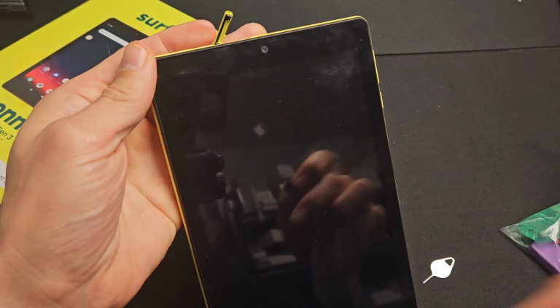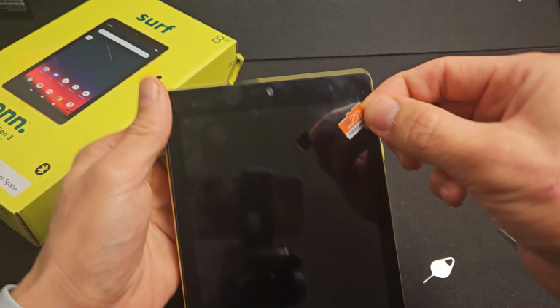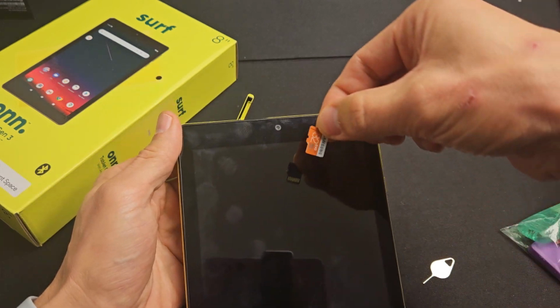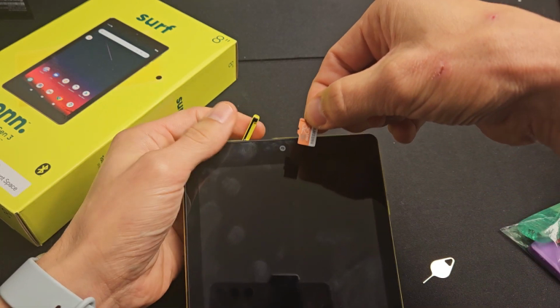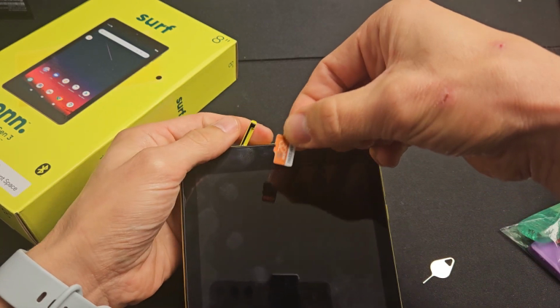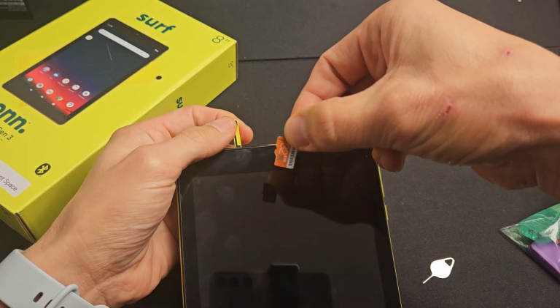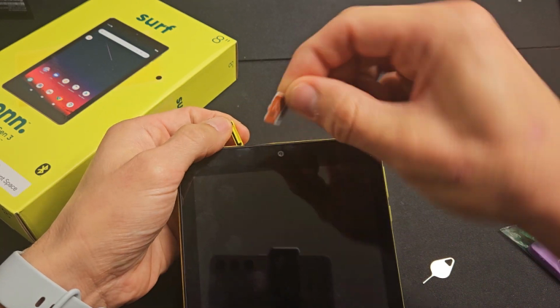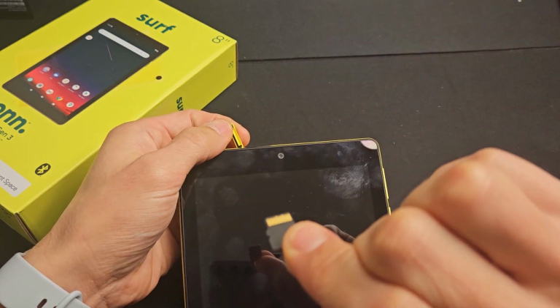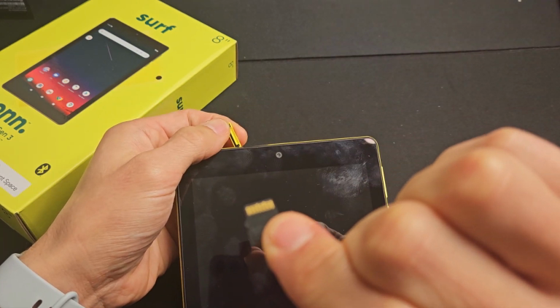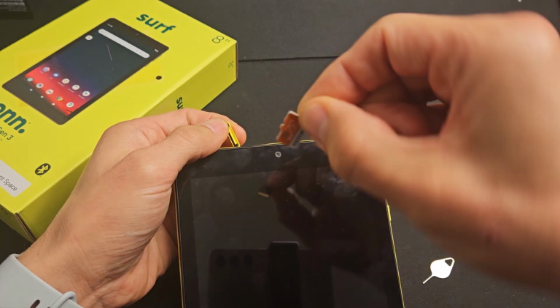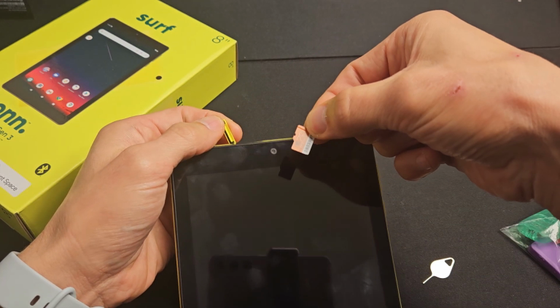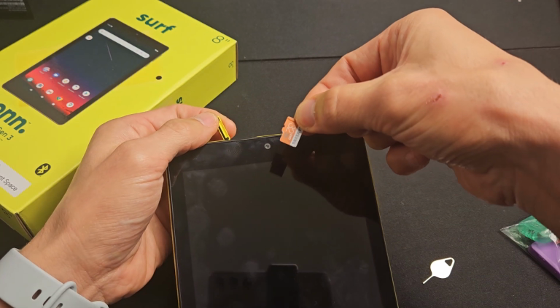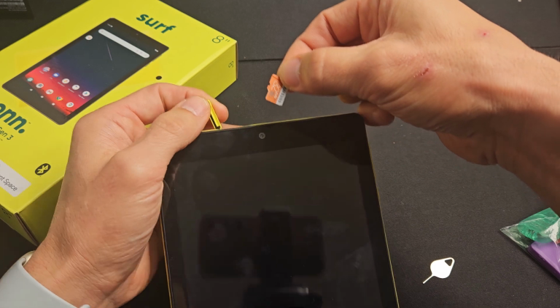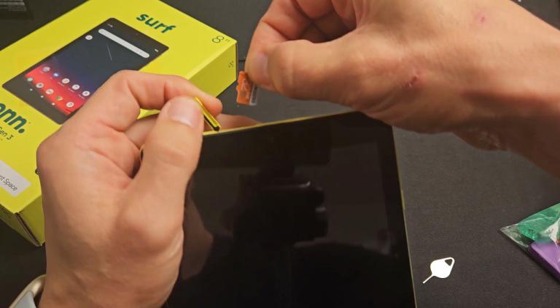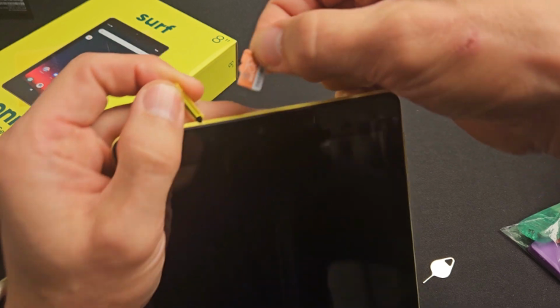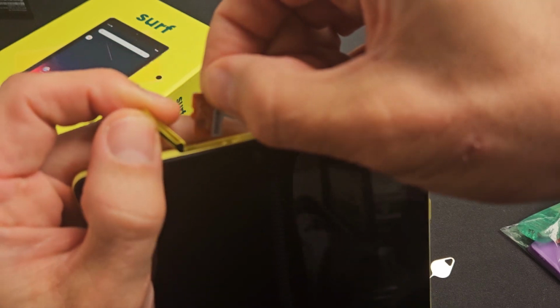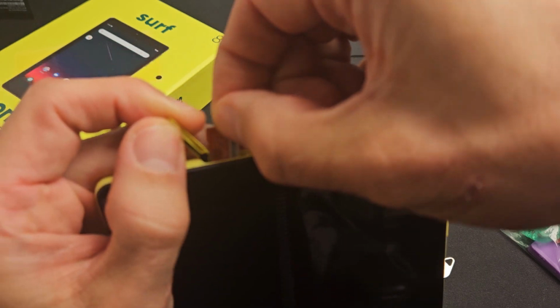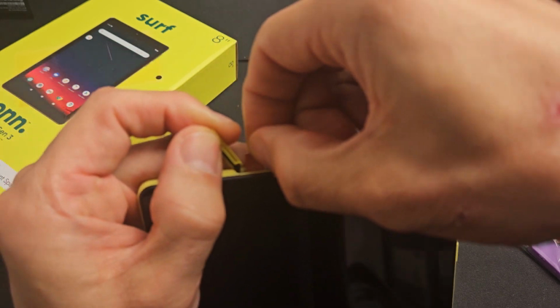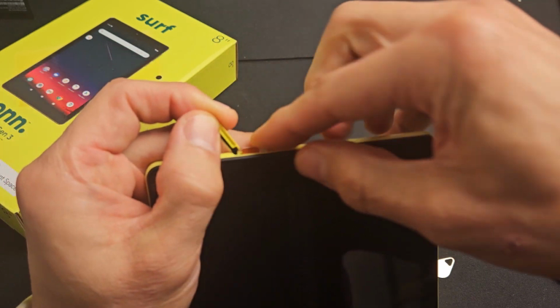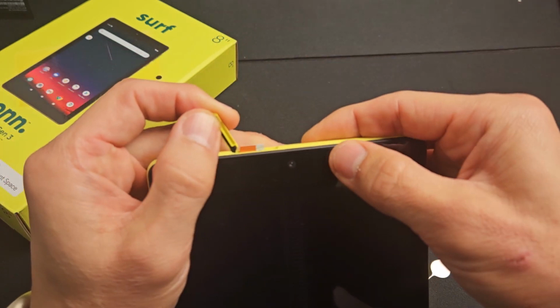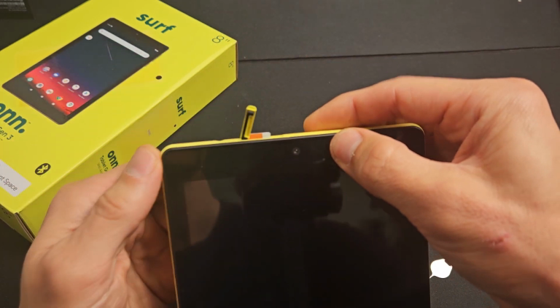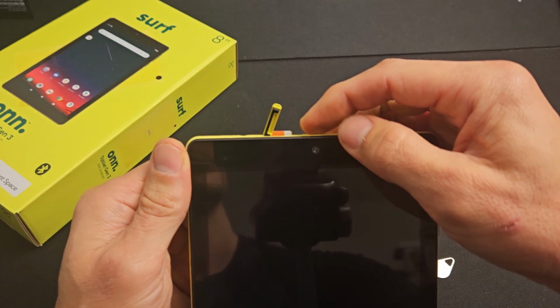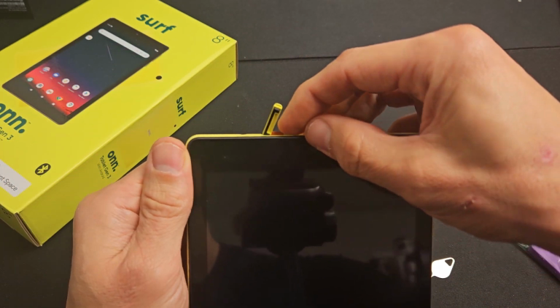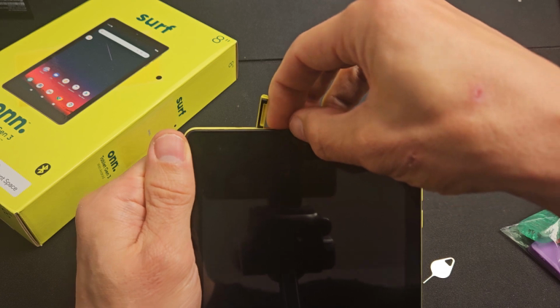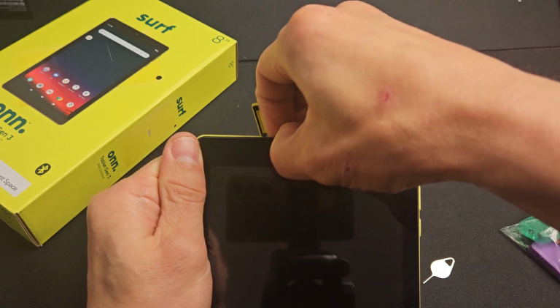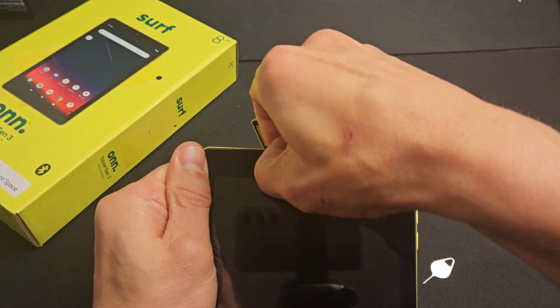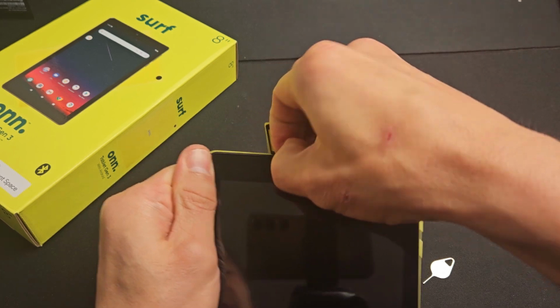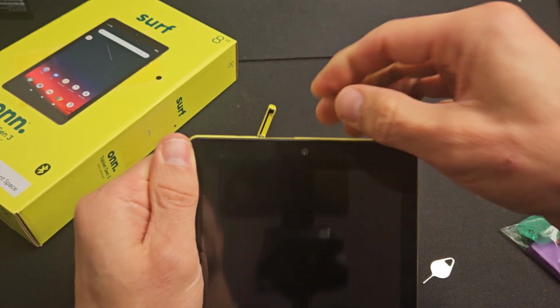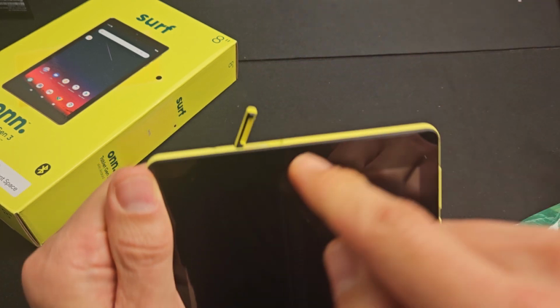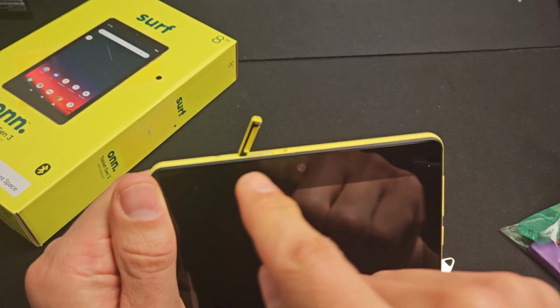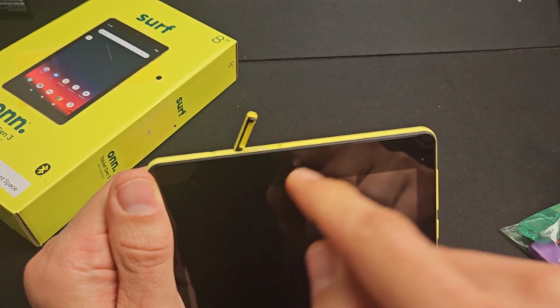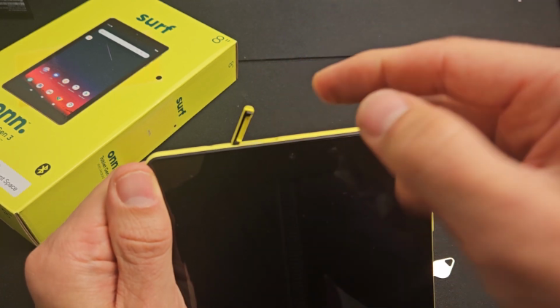Now with the screen facing me, I'm going to have the SD card with the metal contacts in the back. So I'm going to slide it in just like this. And it's spring-loaded, so once you put it in here, you want to go ahead and press all the way in until it snaps into place.